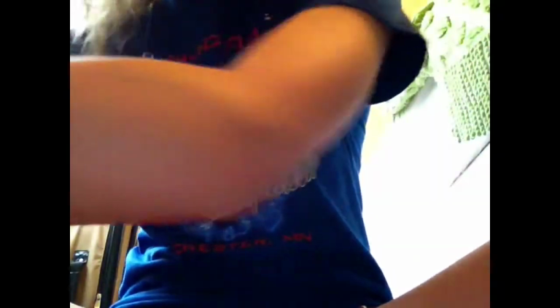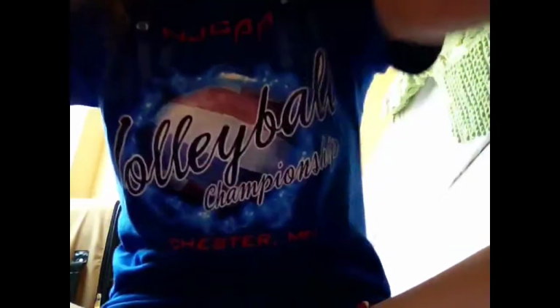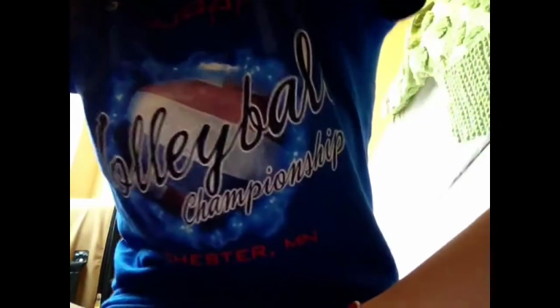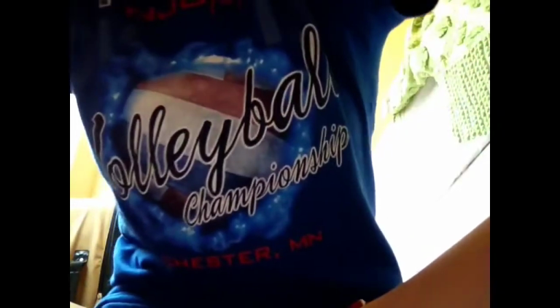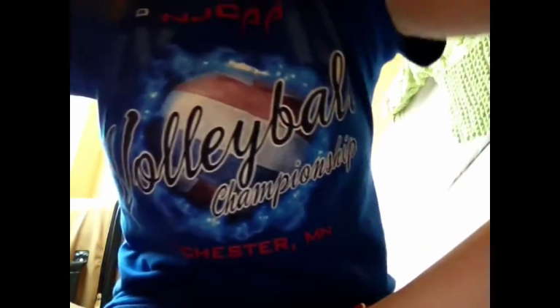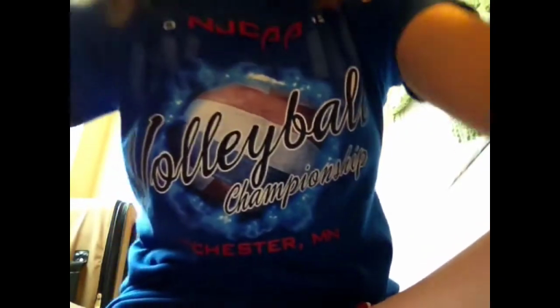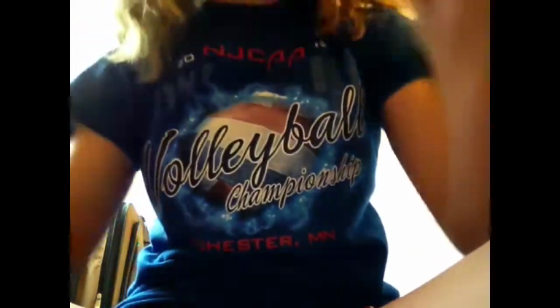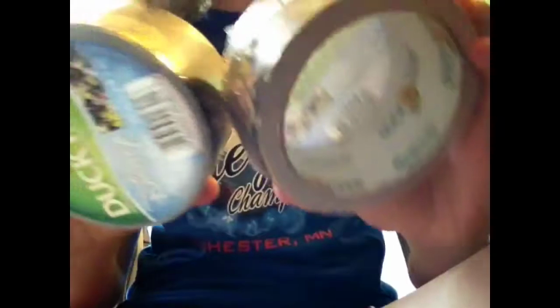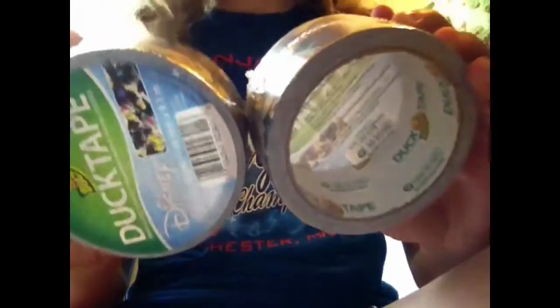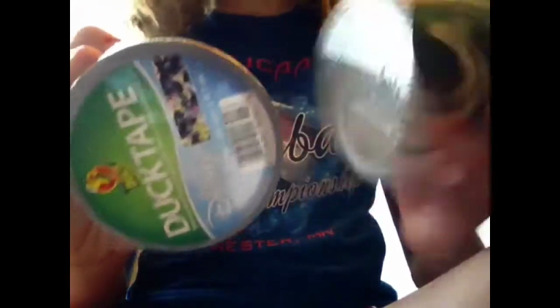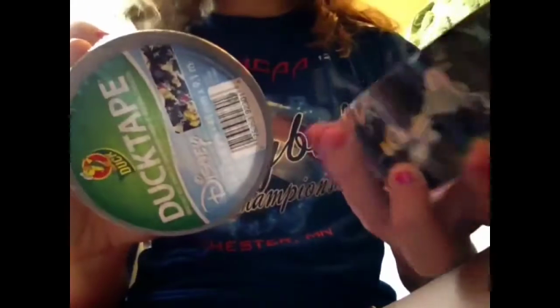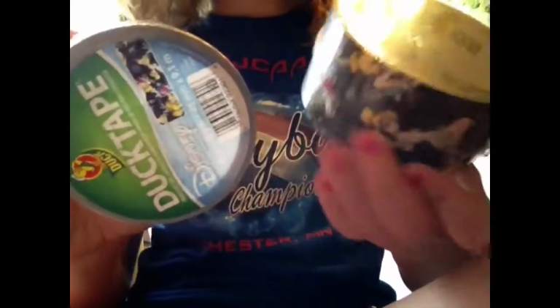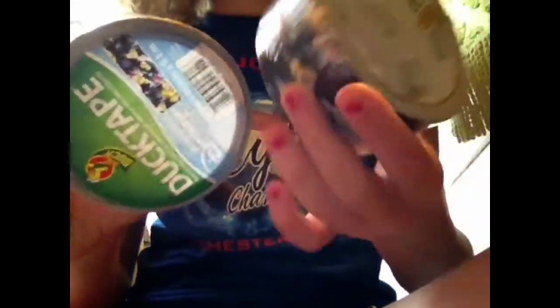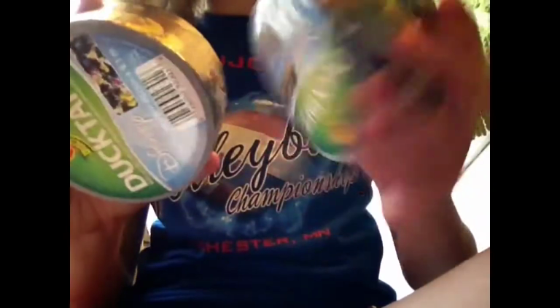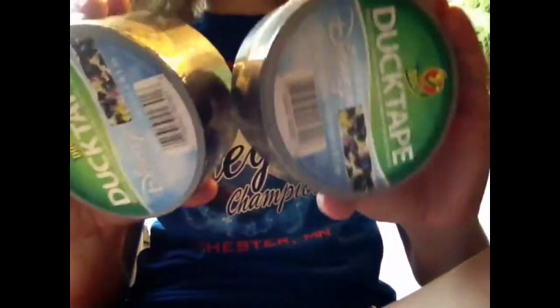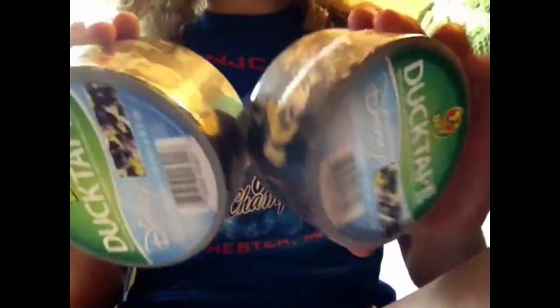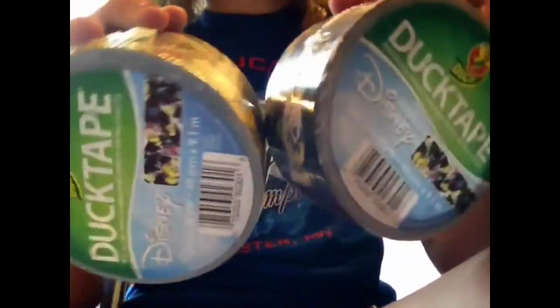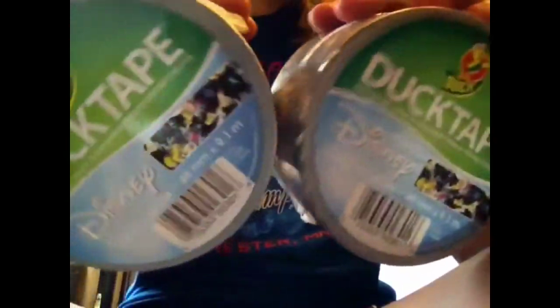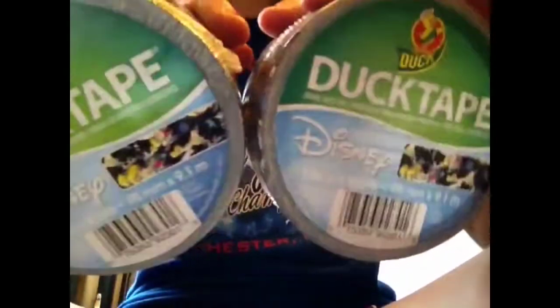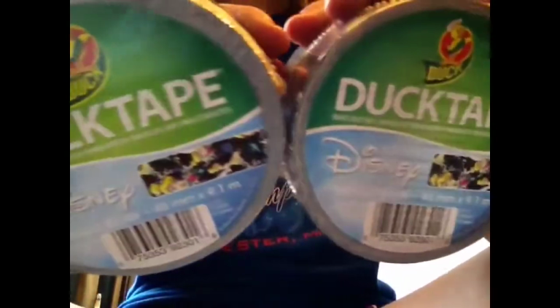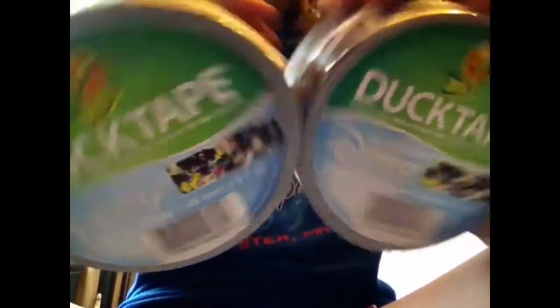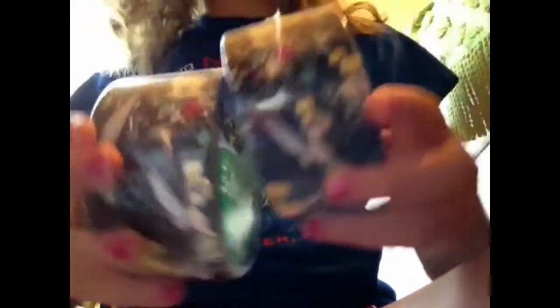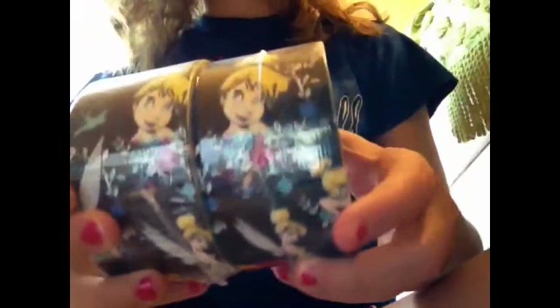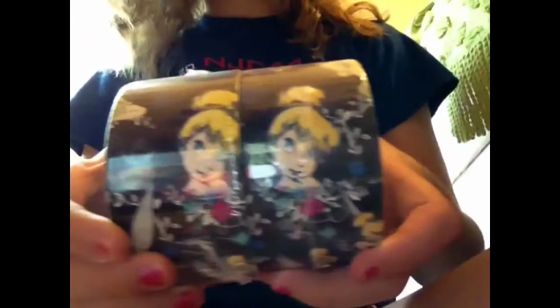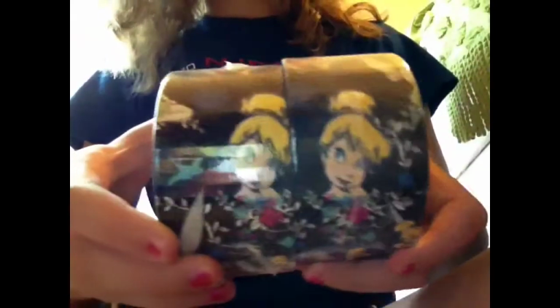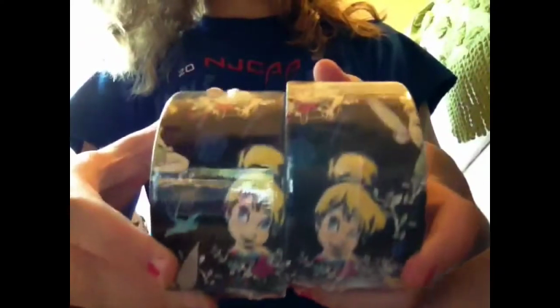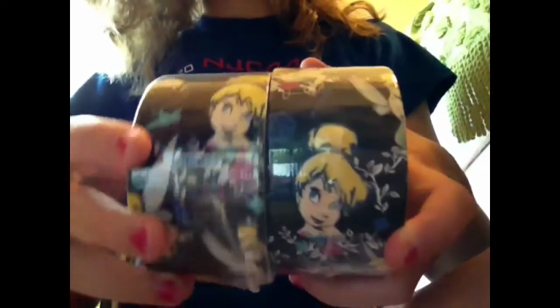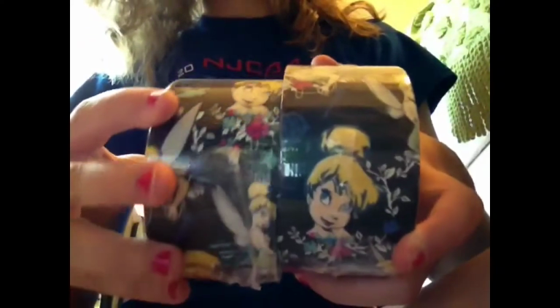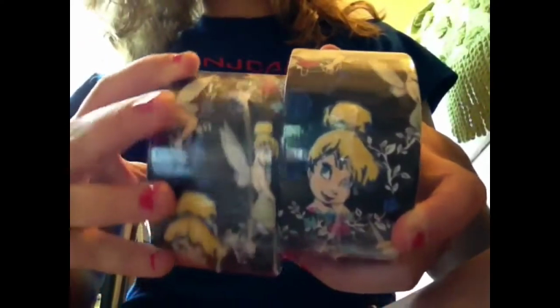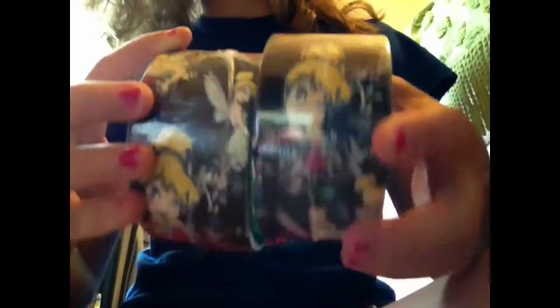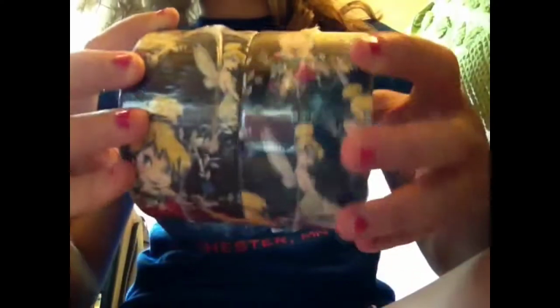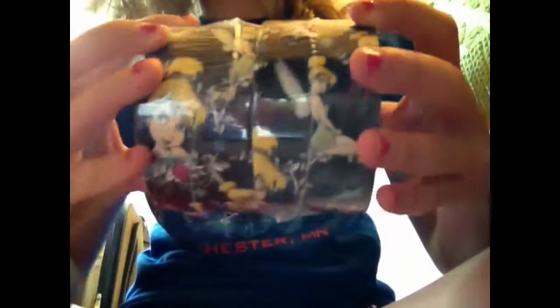And then the next tape she got was Tinkerbell Duck Tape, and my sister said it was Glow in the Dark, which I'm not sure, but I'll see when I make something out of it. So that is what that looks like.